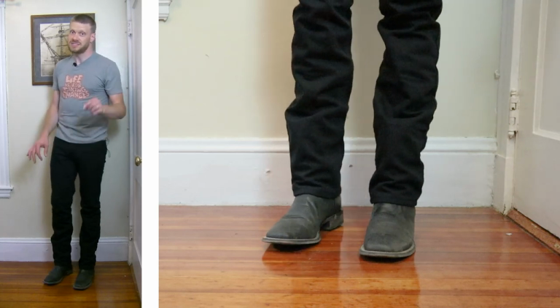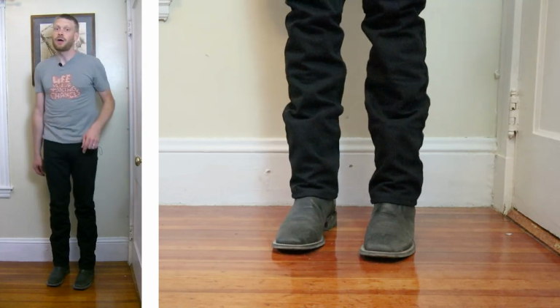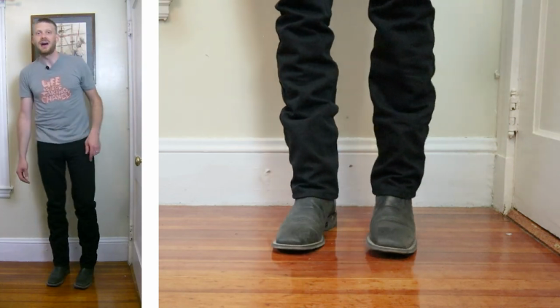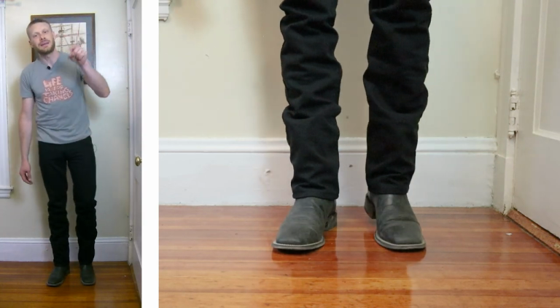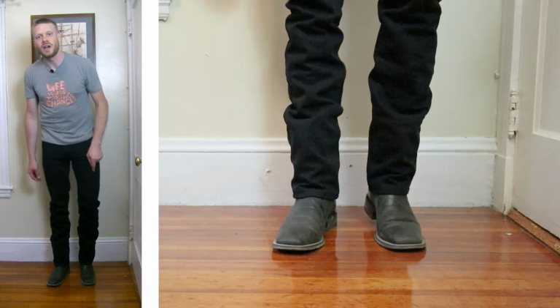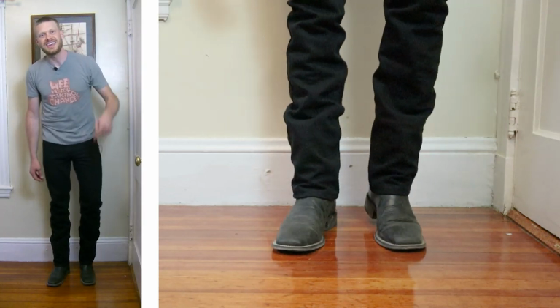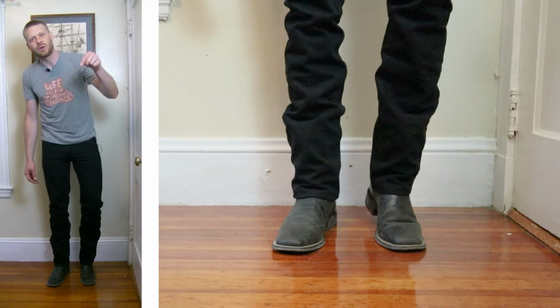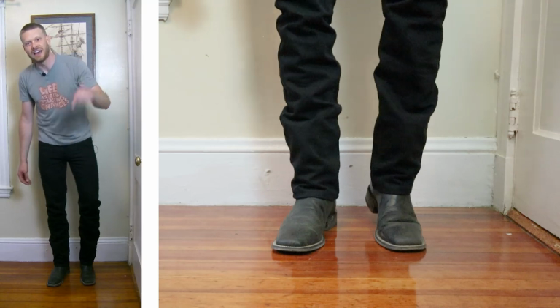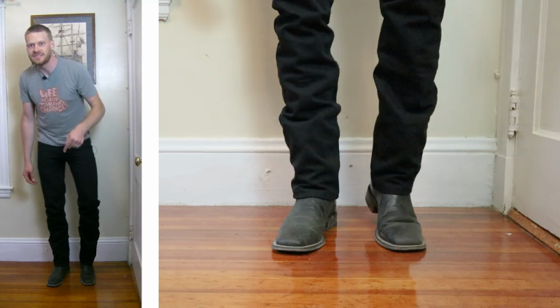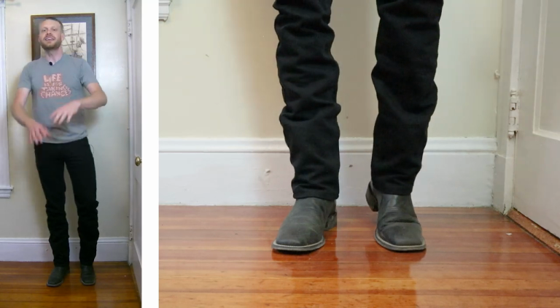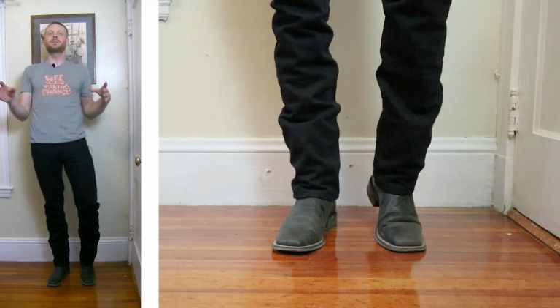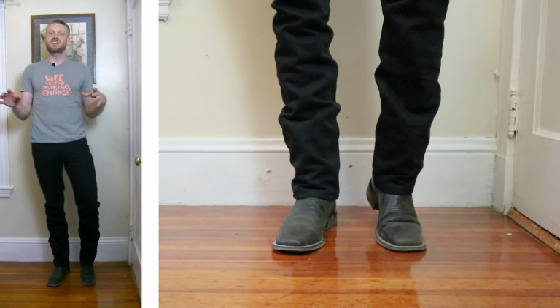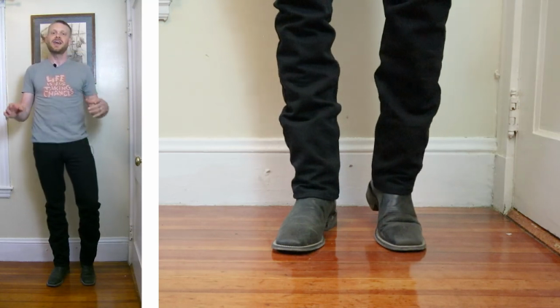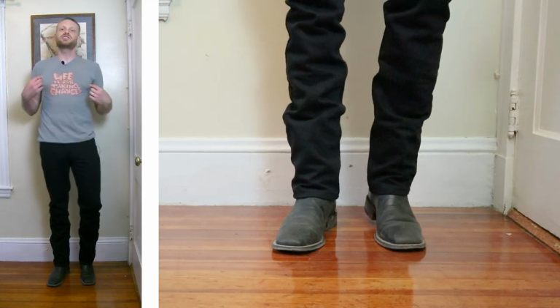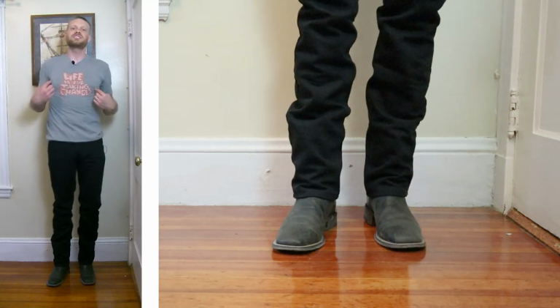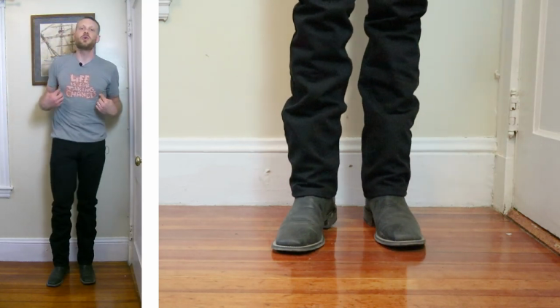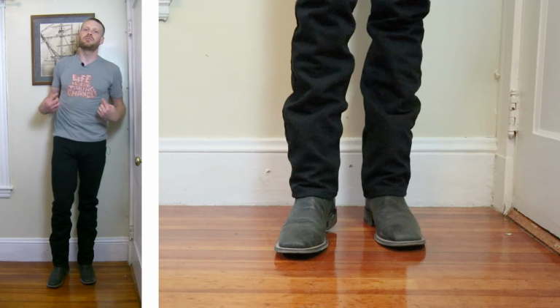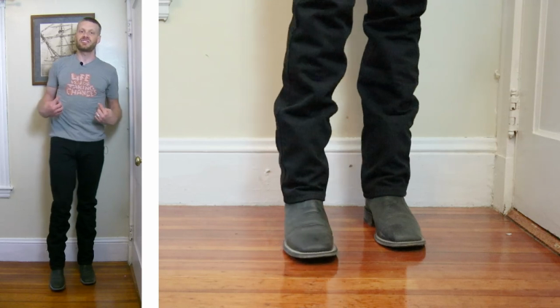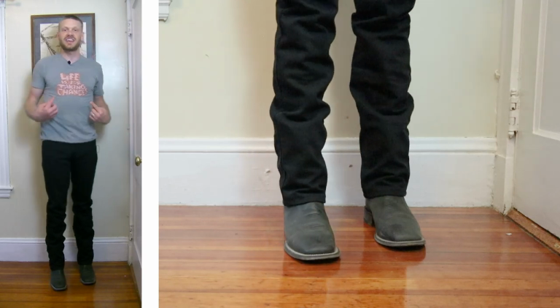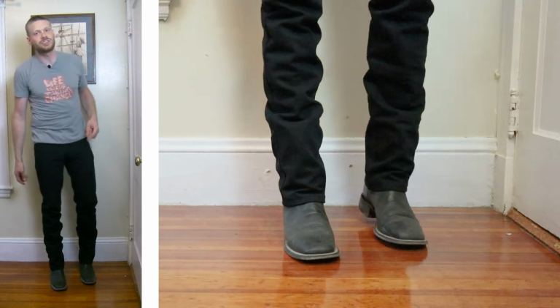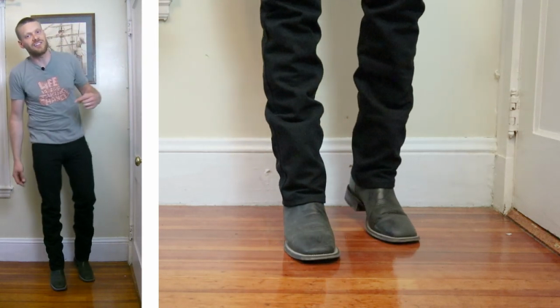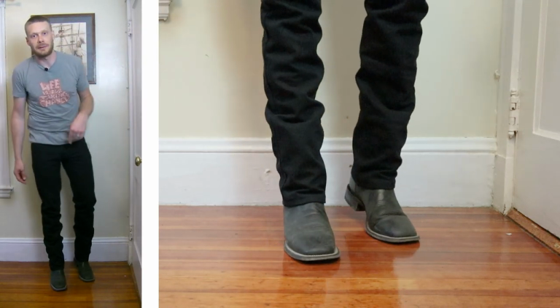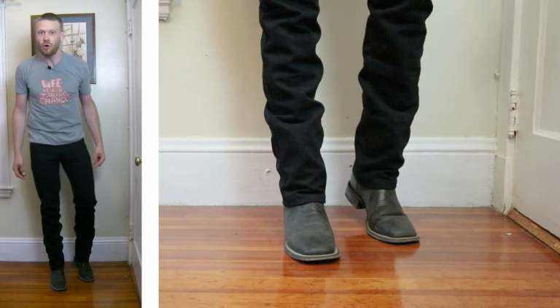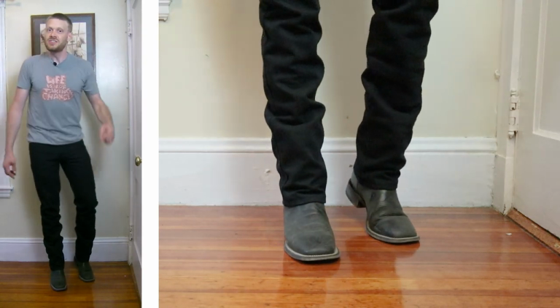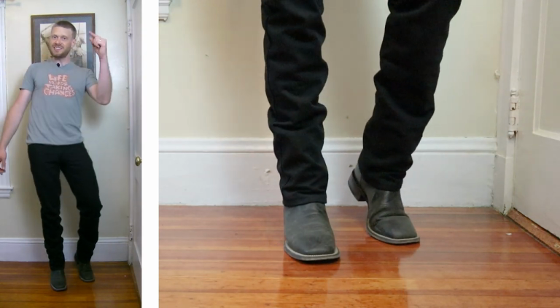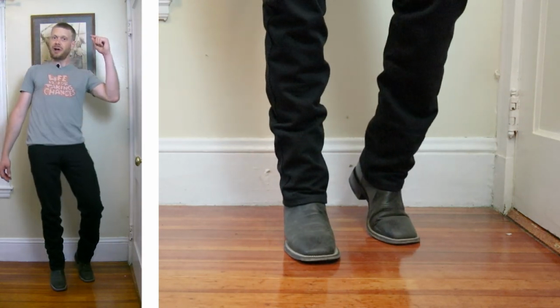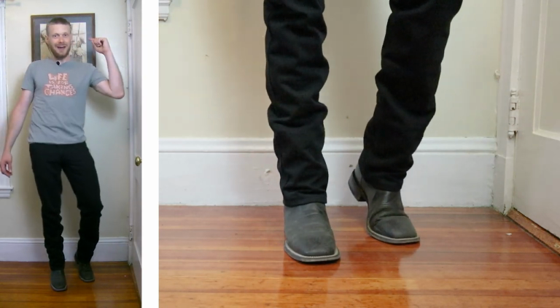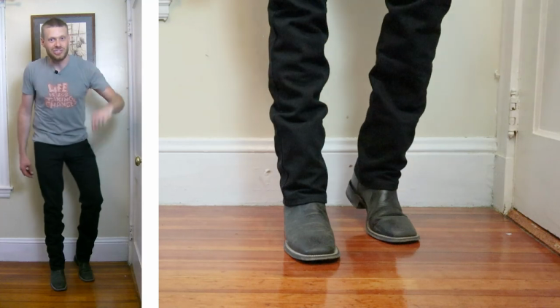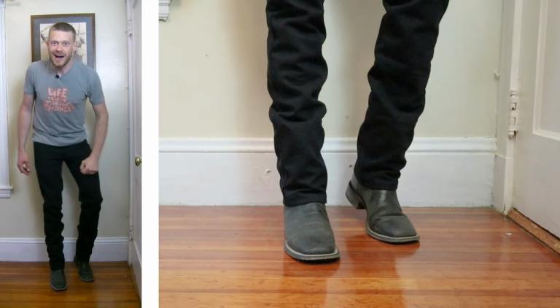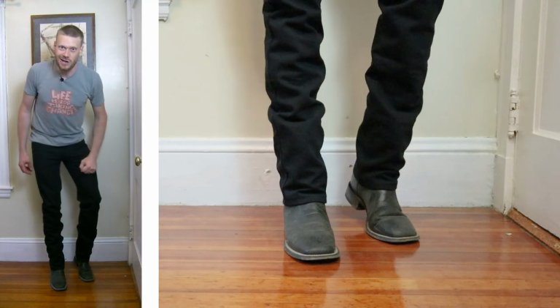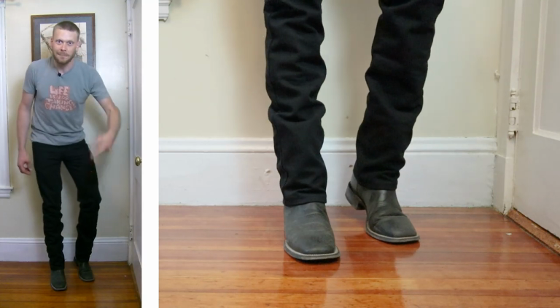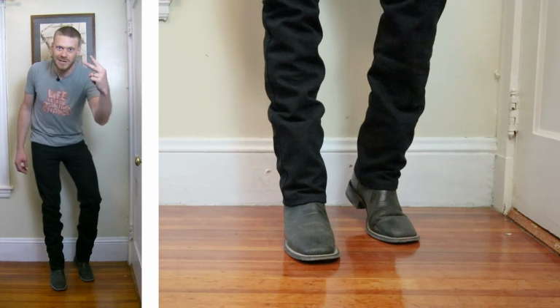These jeans are incredible for the price — I'm just telling you that right now. Let me know what you think down in the comments. Thank you so much for watching today. Why don't you go listen to my new album Life Is For Taking Chances on your favorite streaming platform. Don't forget to subscribe and I will see you guys next time. Peace.